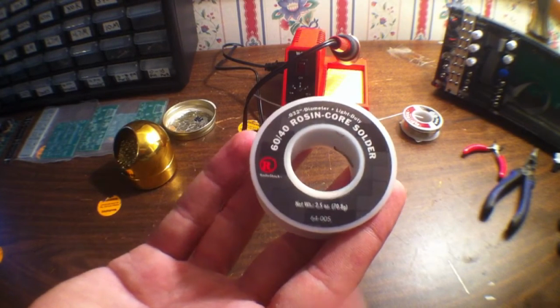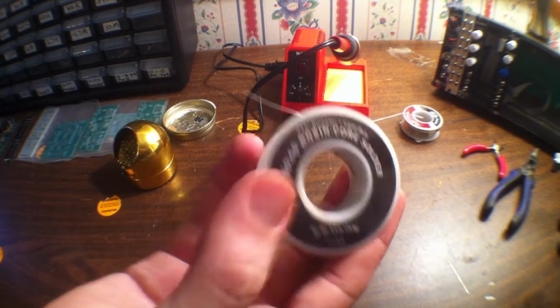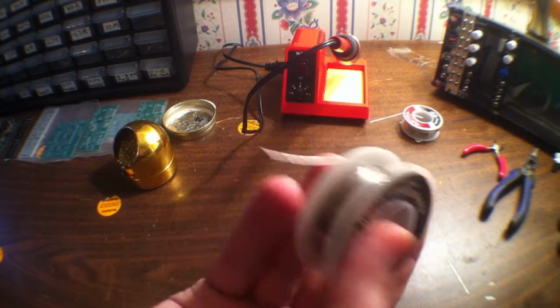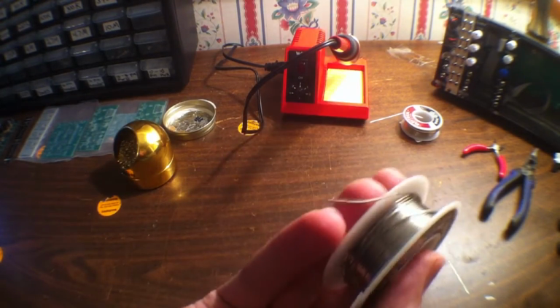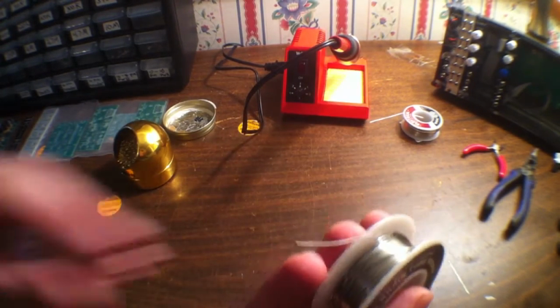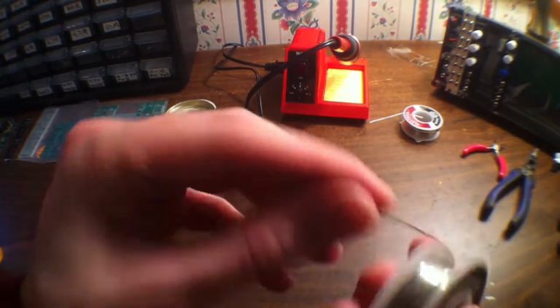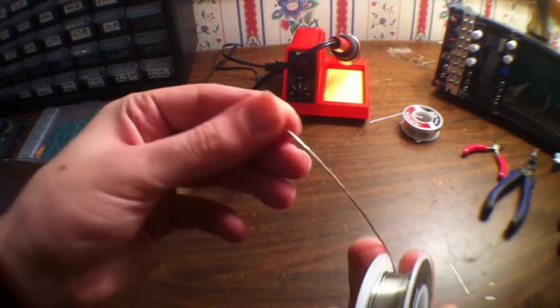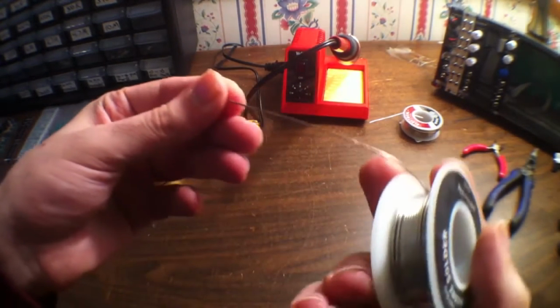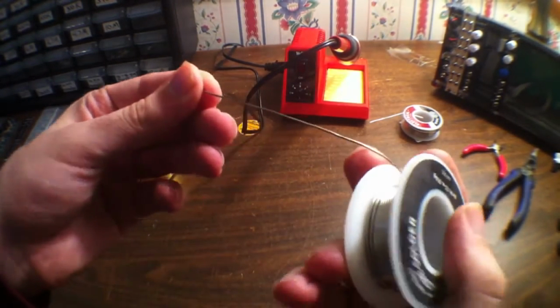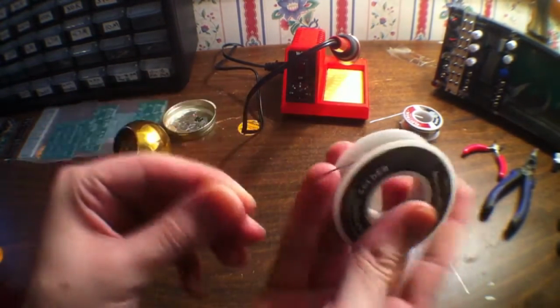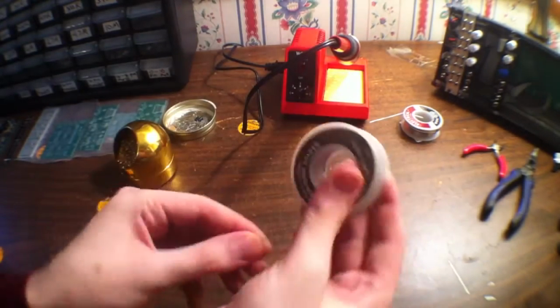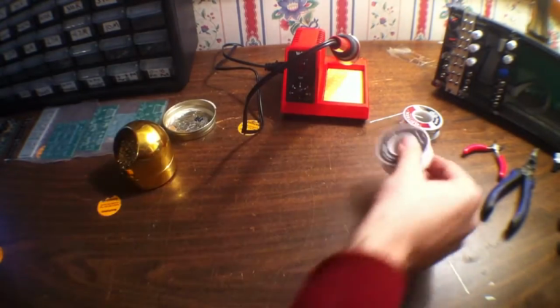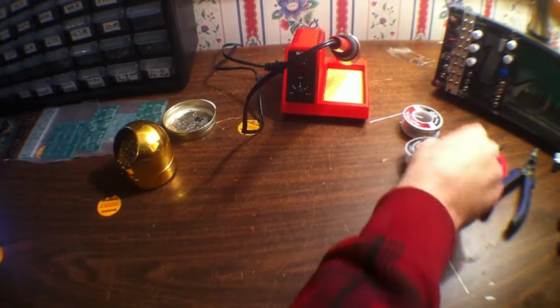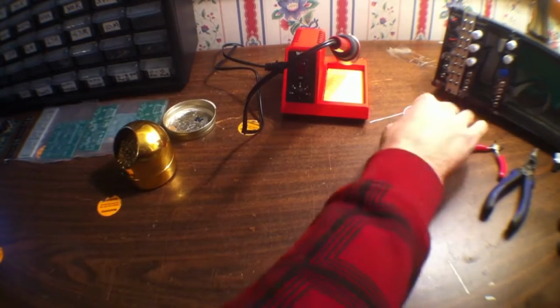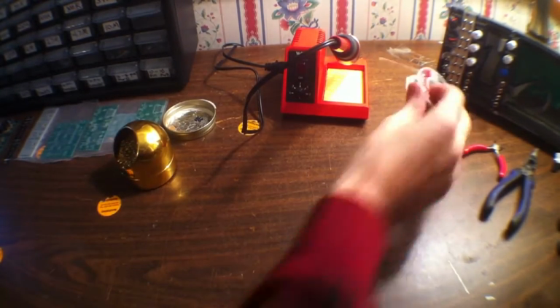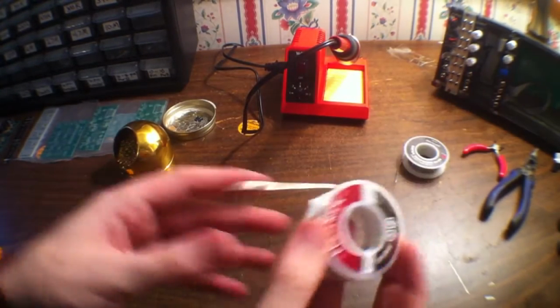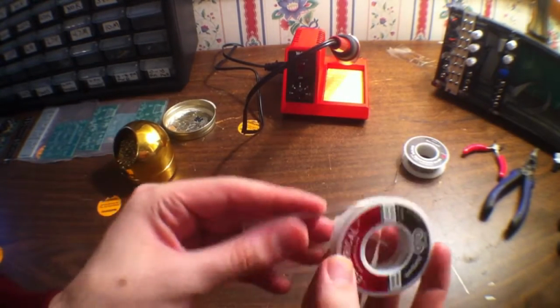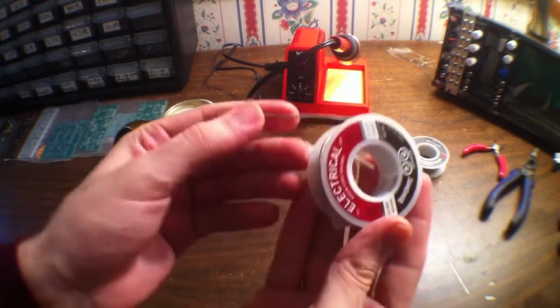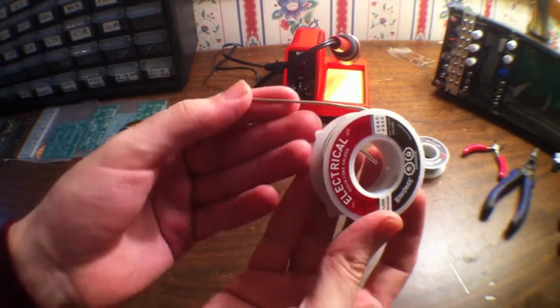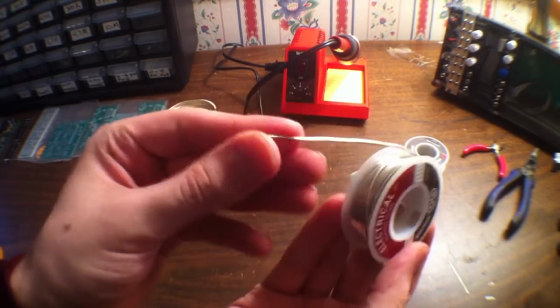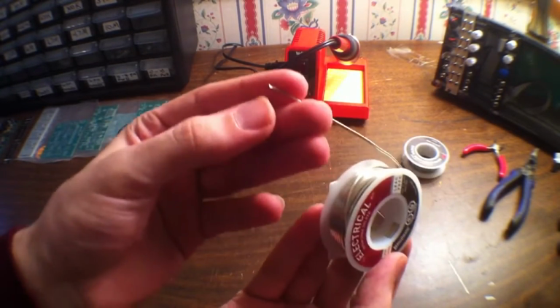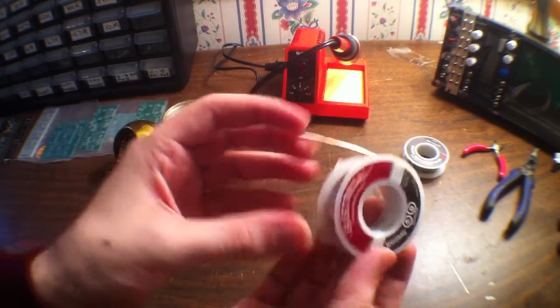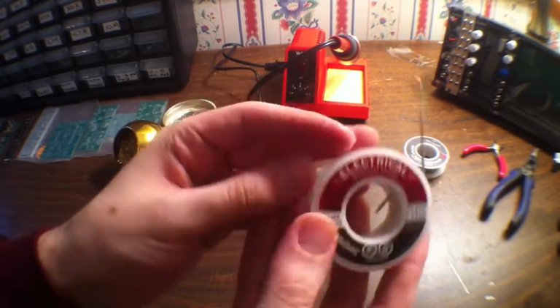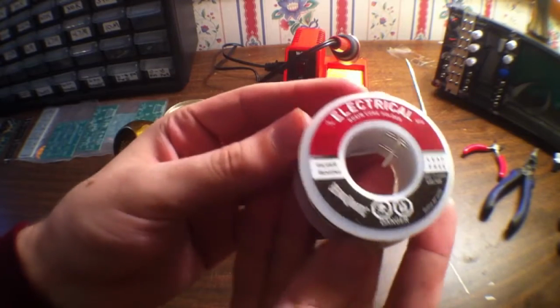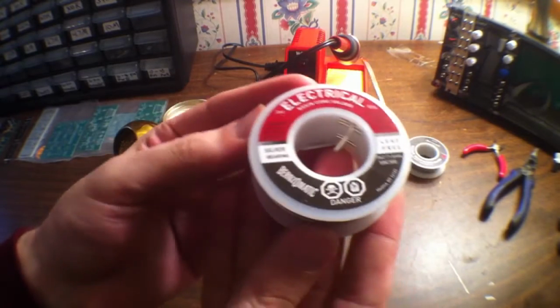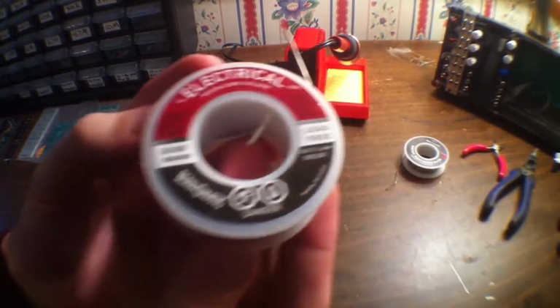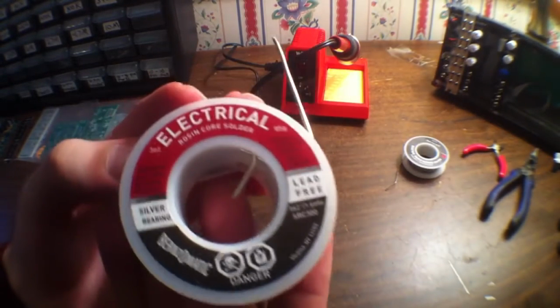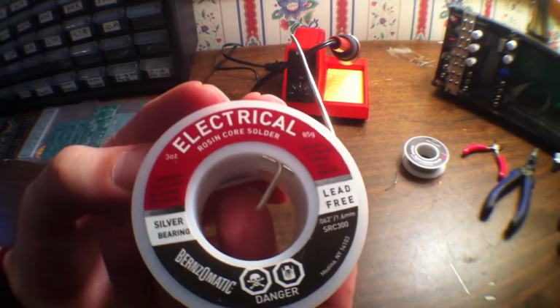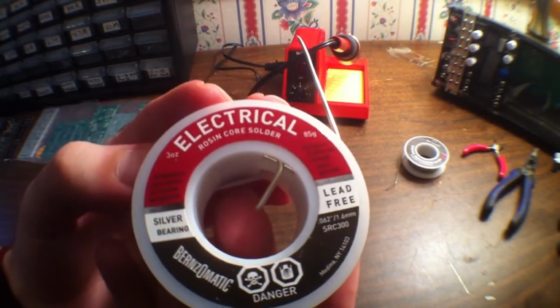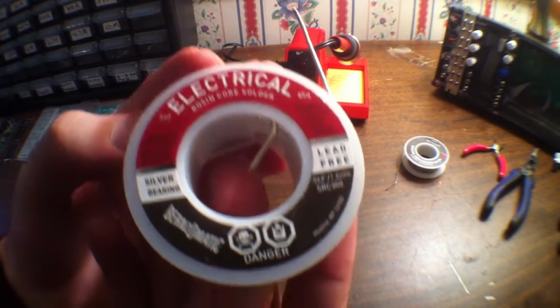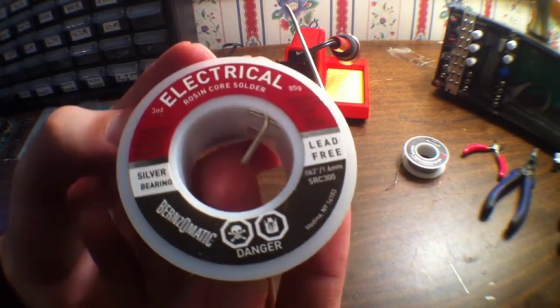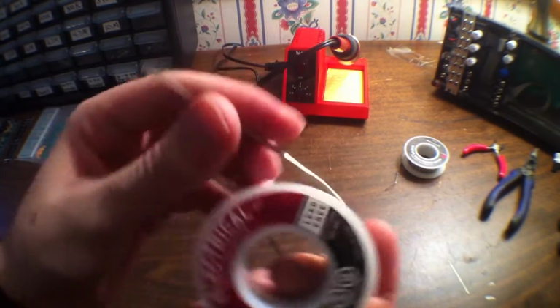We got some real thin solder here as well — that's the stuff we've mostly been using. And then I've got a little thicker solder as well; I haven't used that one quite as much. I think I personally like the thin stuff.